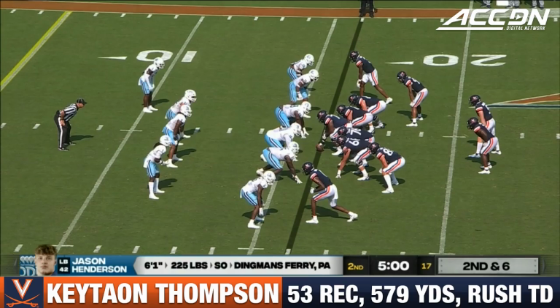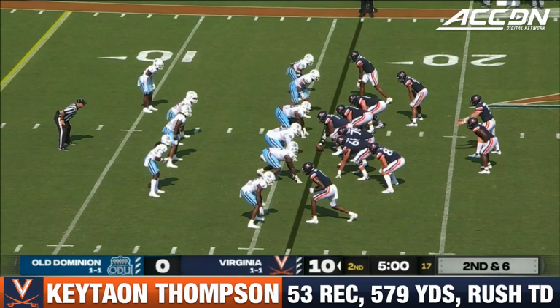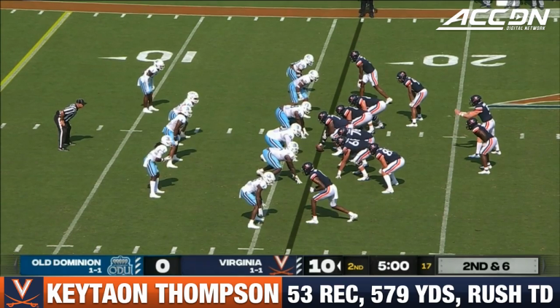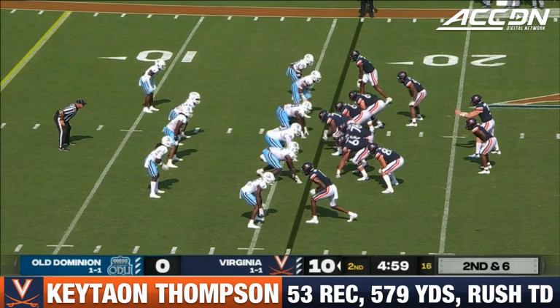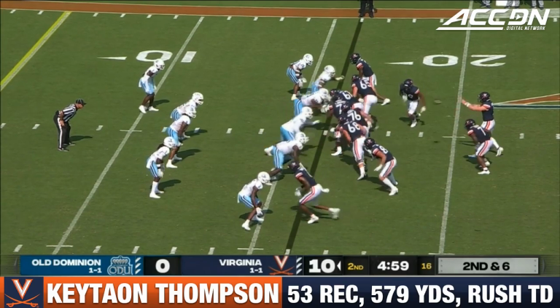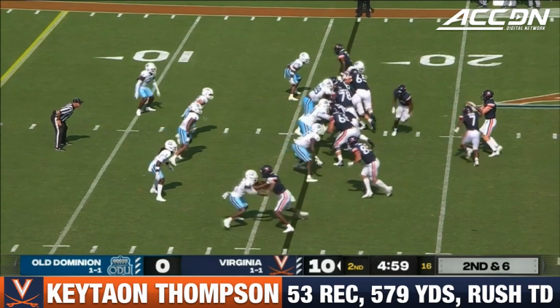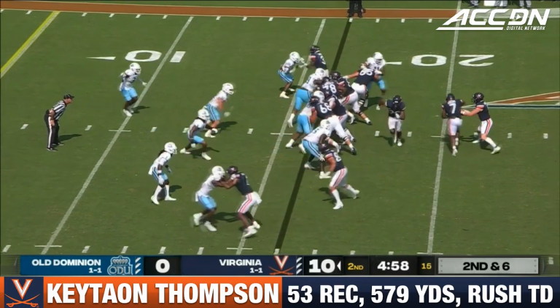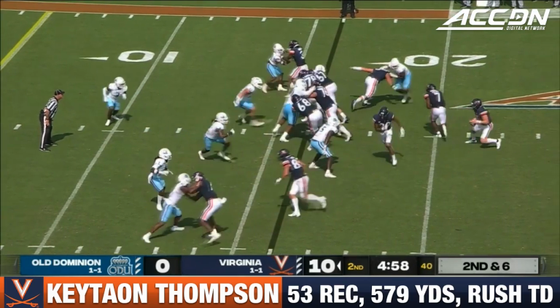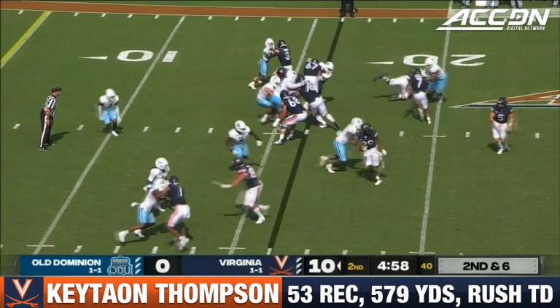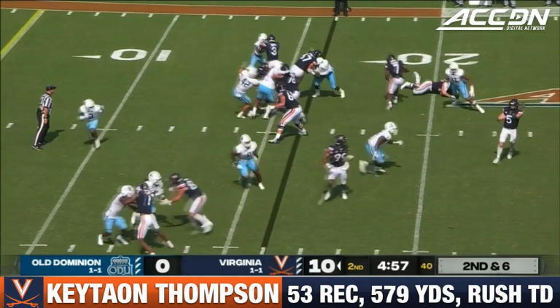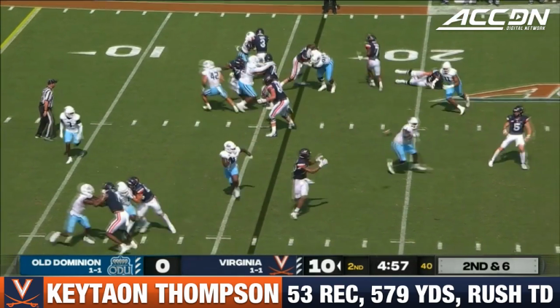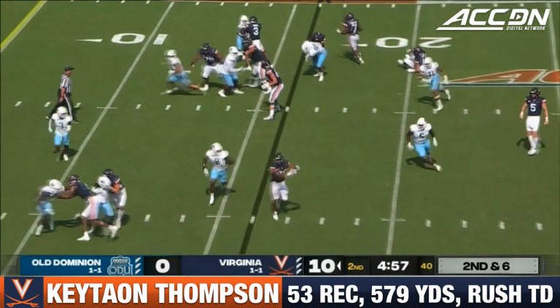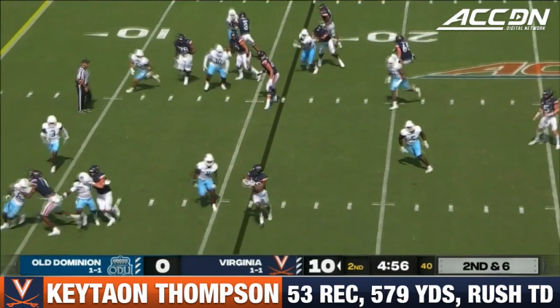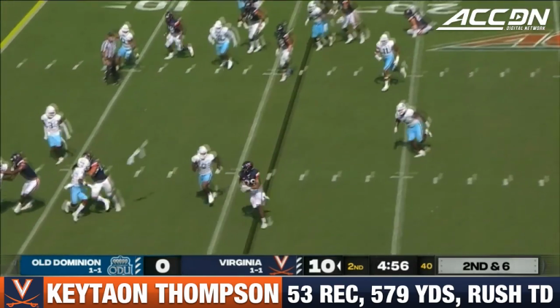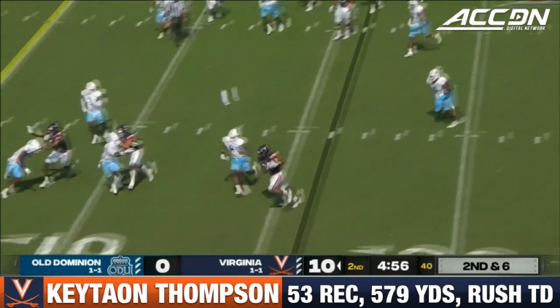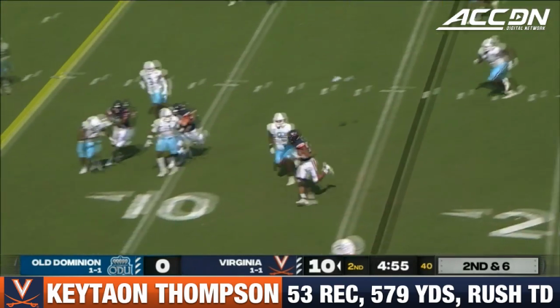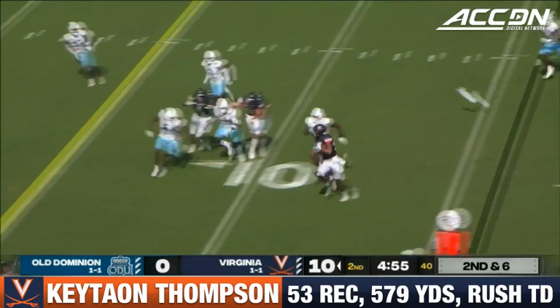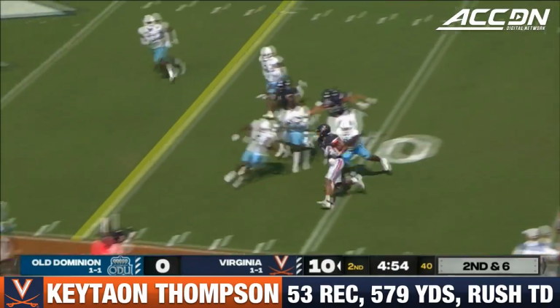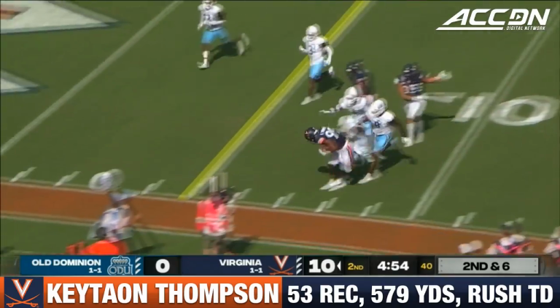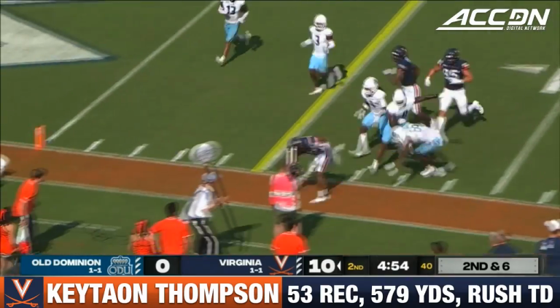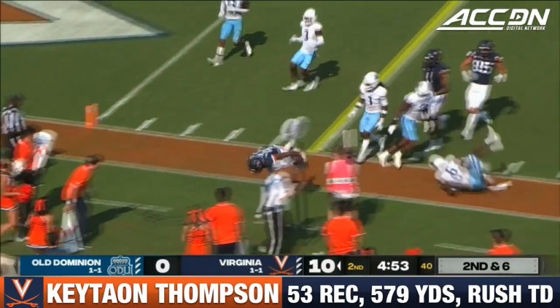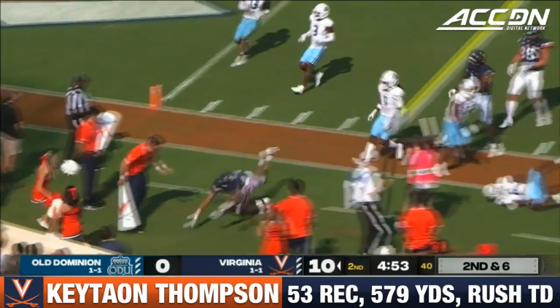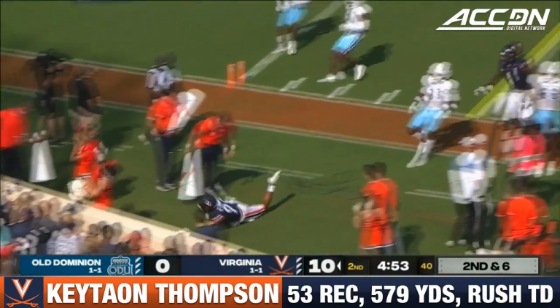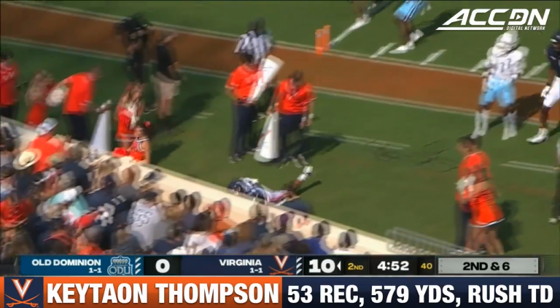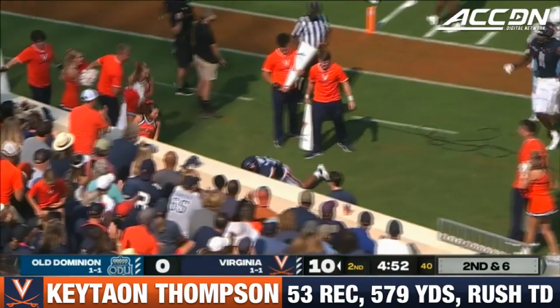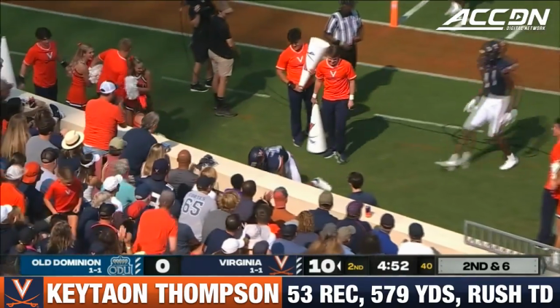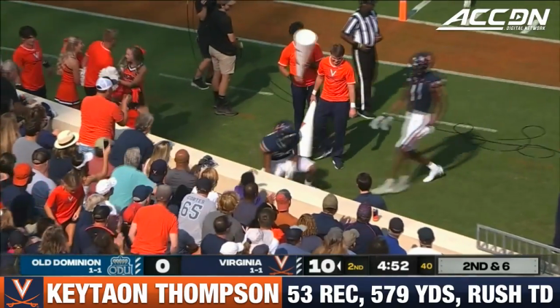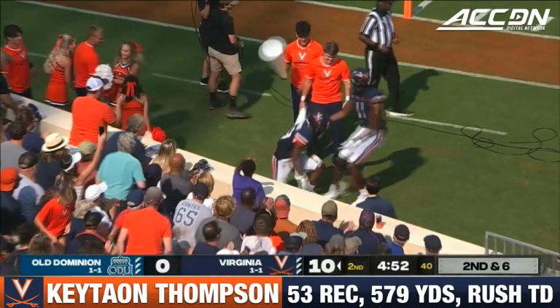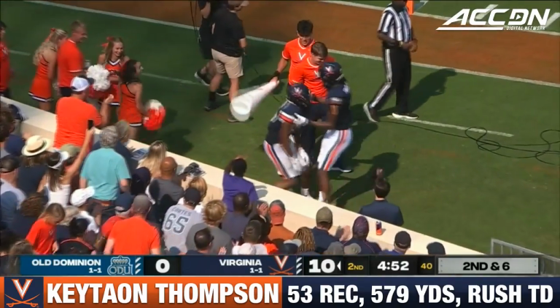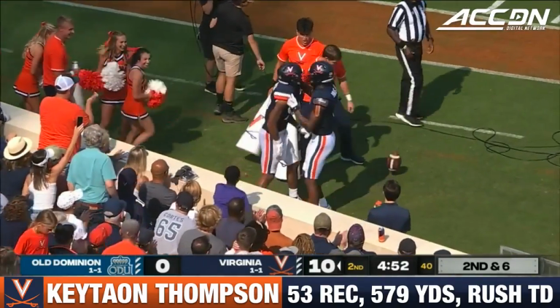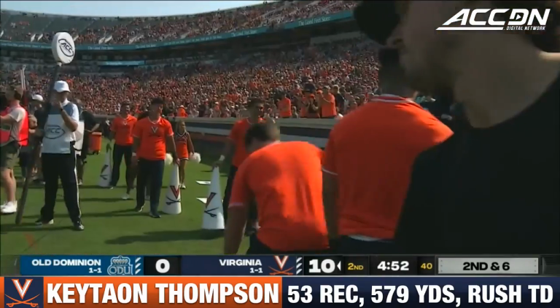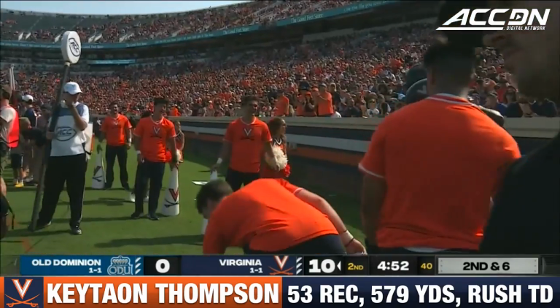Second and 10. Fake to Hollins. Armstrong to throw. Thompson inside the 10. Down at about the 7. That's where they'll mark him.